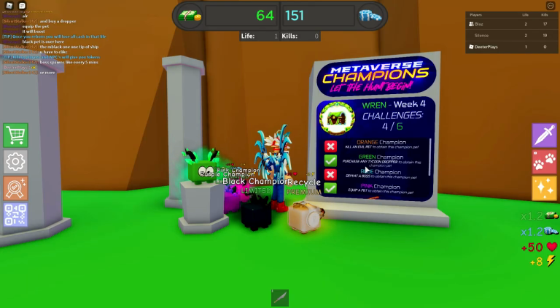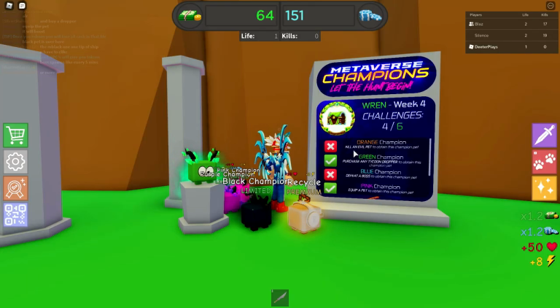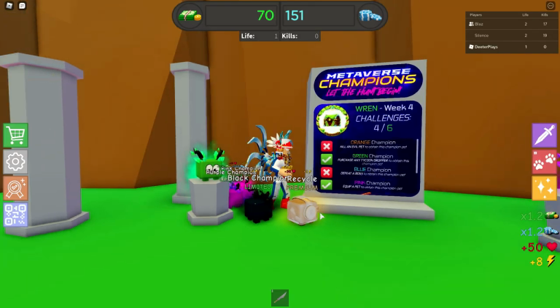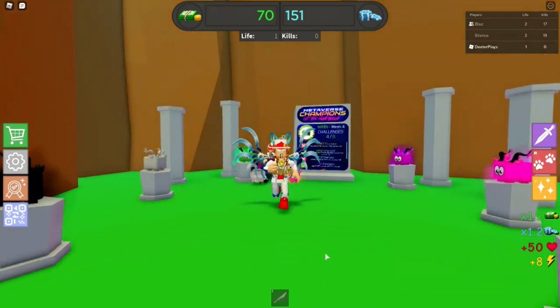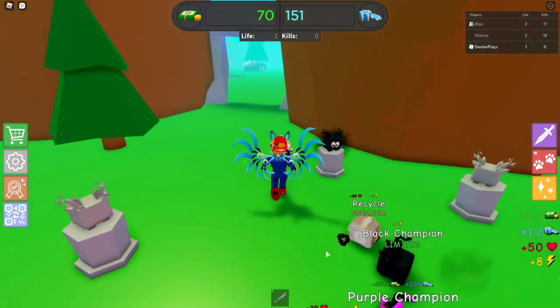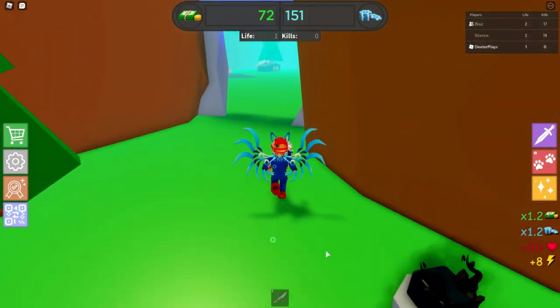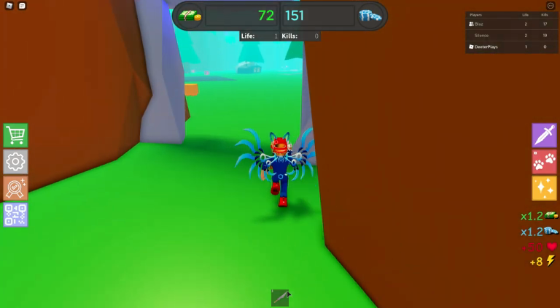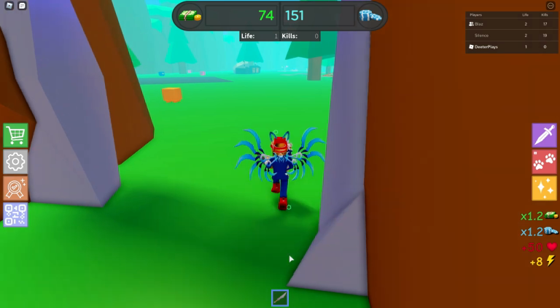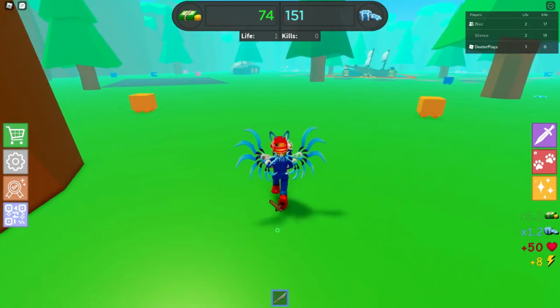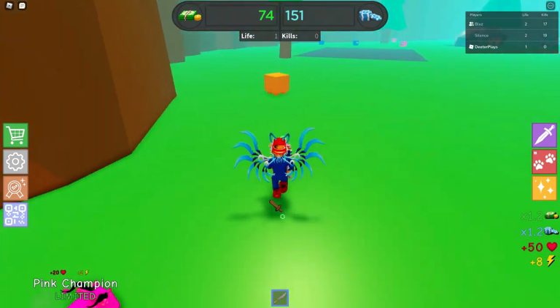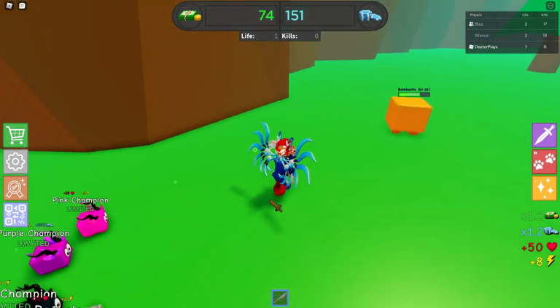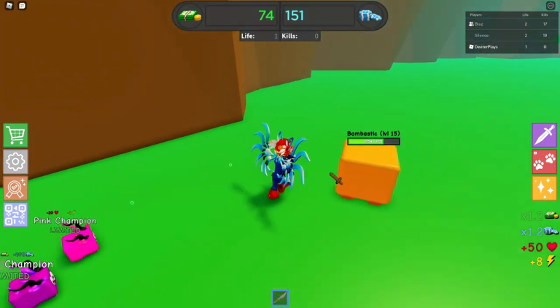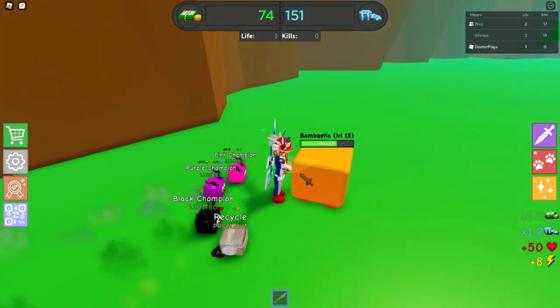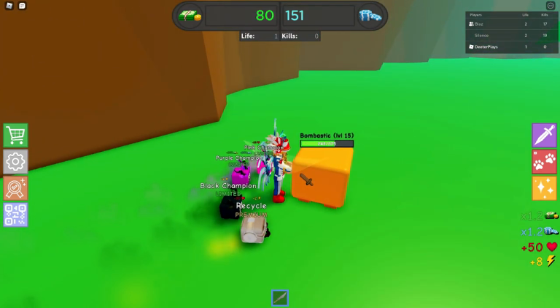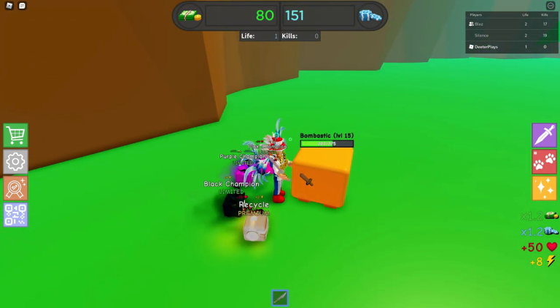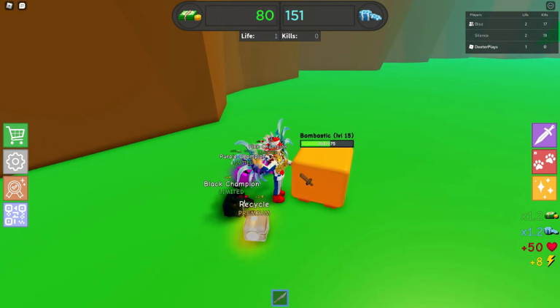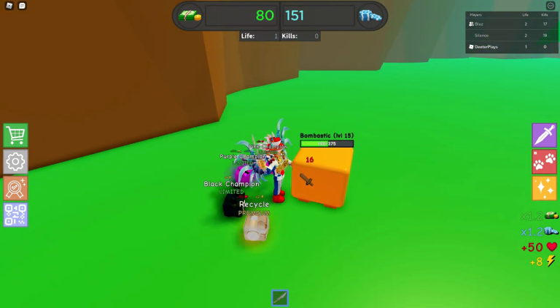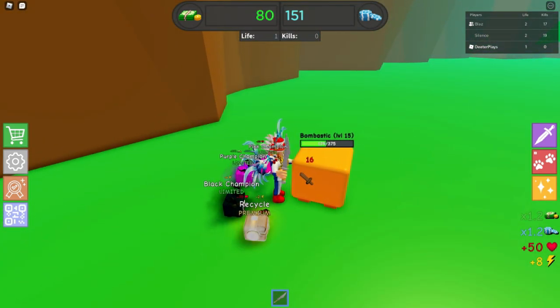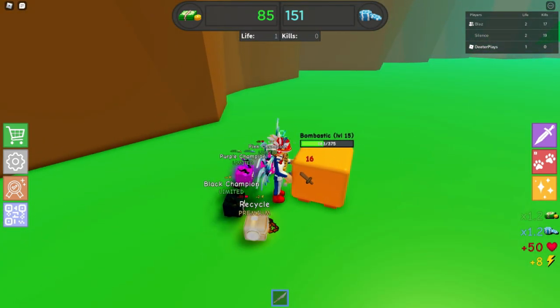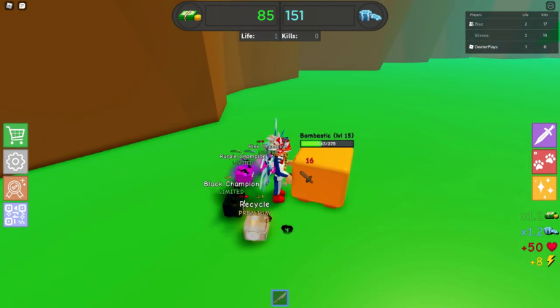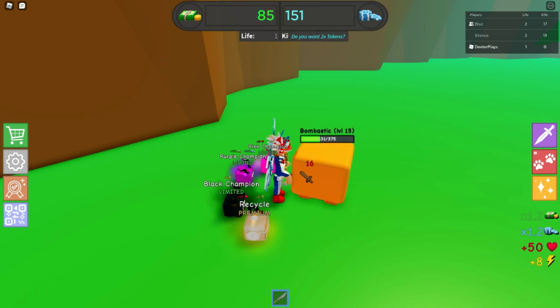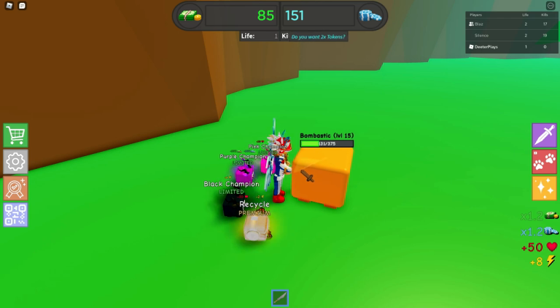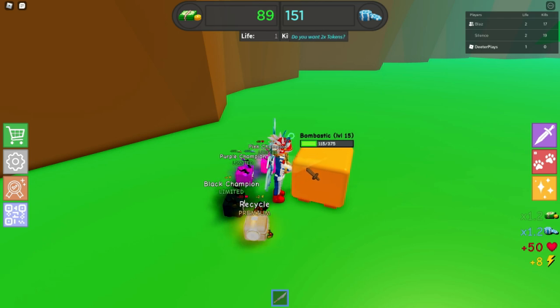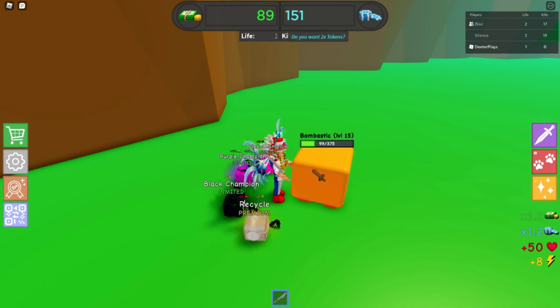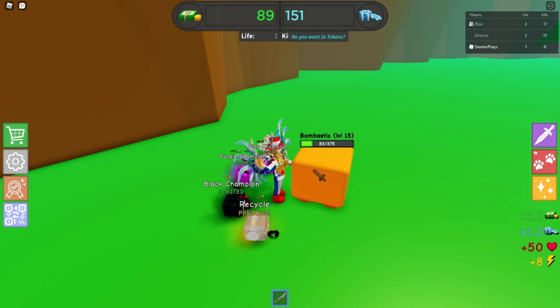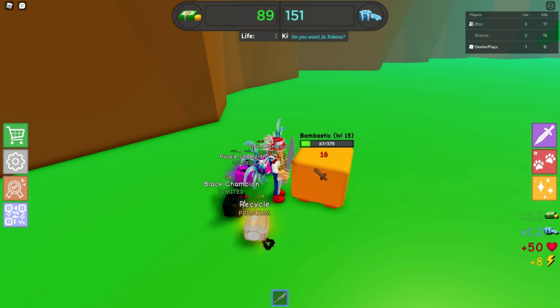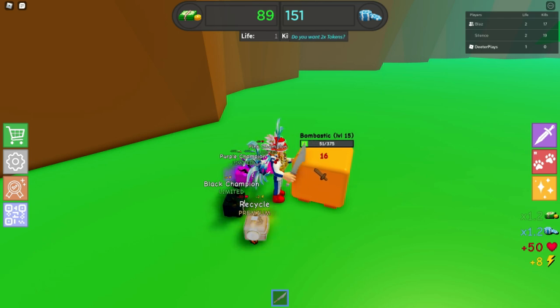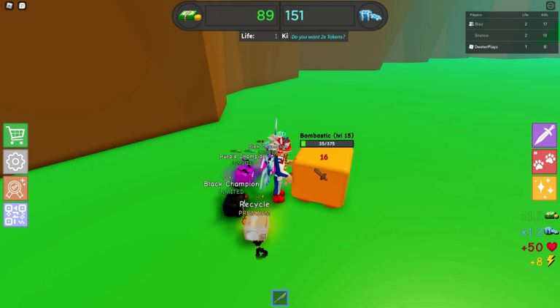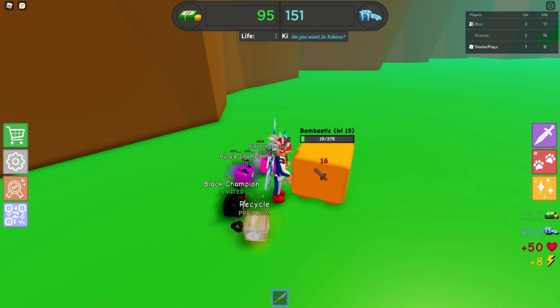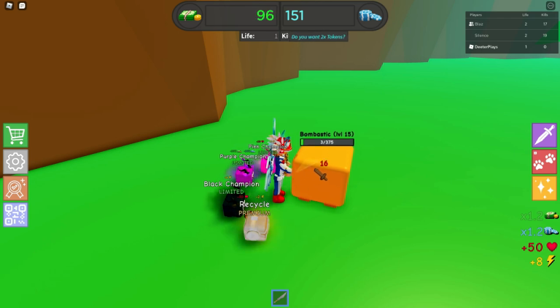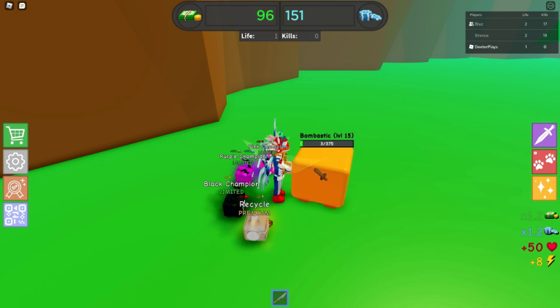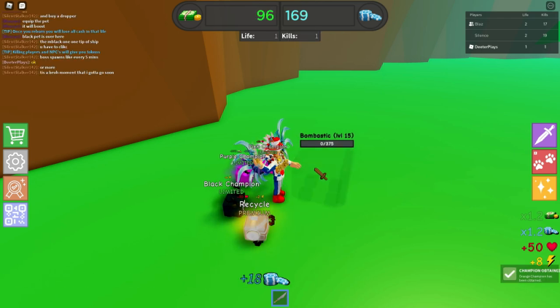Now we're going to look at our list — it looks like we've got a lot of the things done. Next thing we do though, we have to defeat one of these evil pets. All of these evil pets are hanging out around the map, so just go up to any one of those and defeat it.